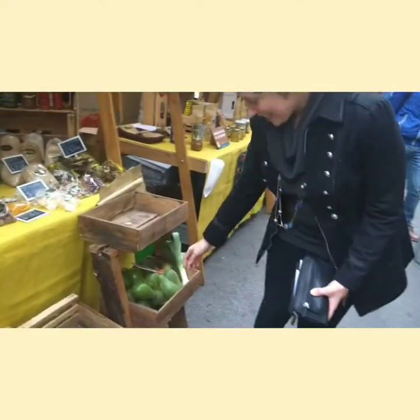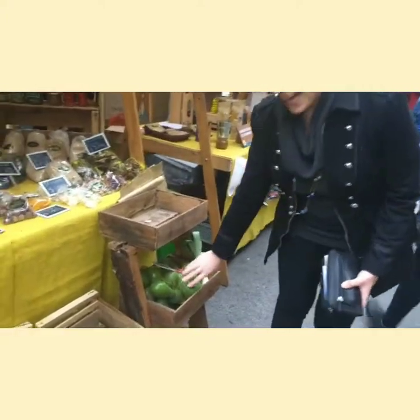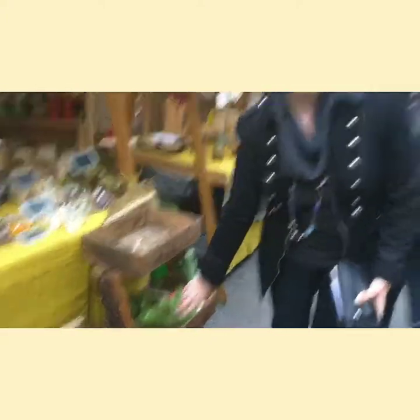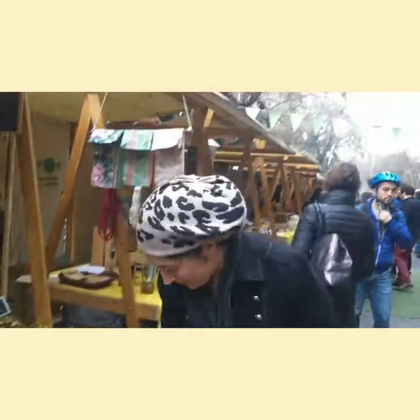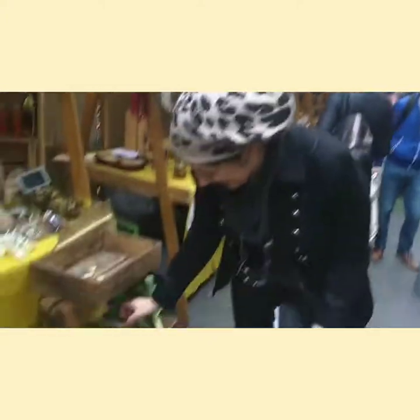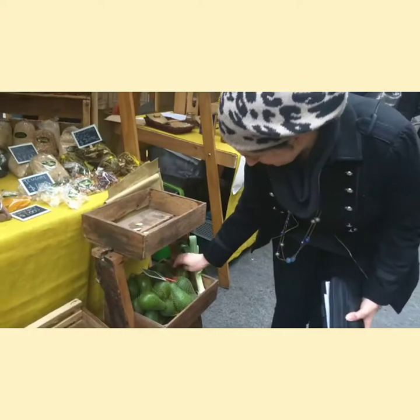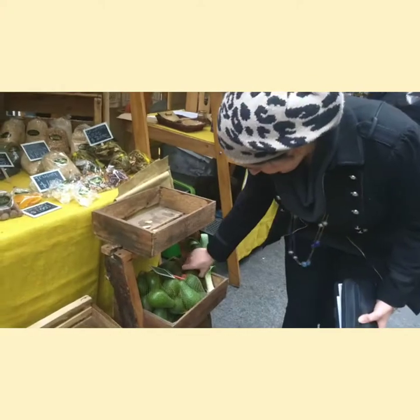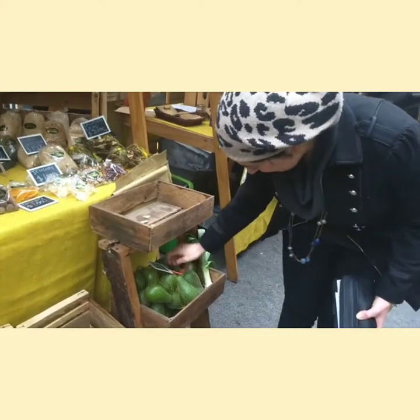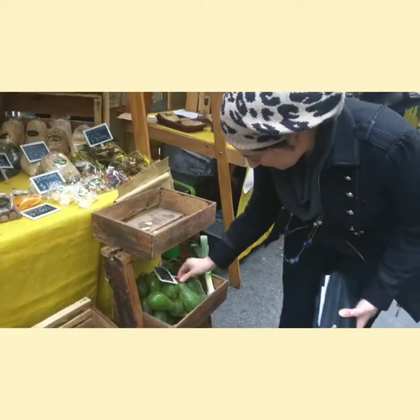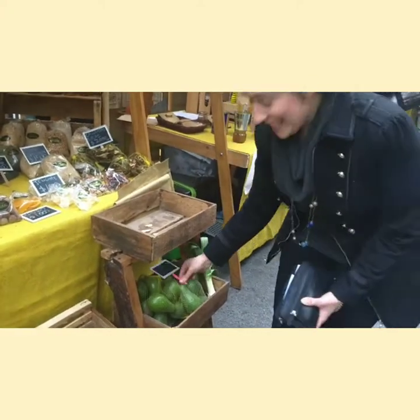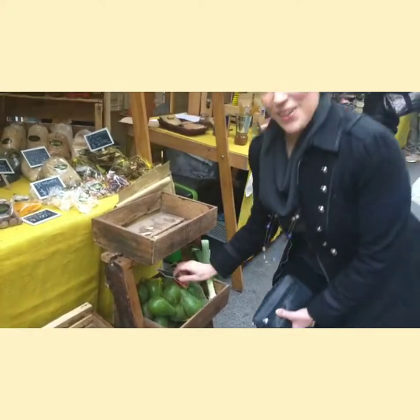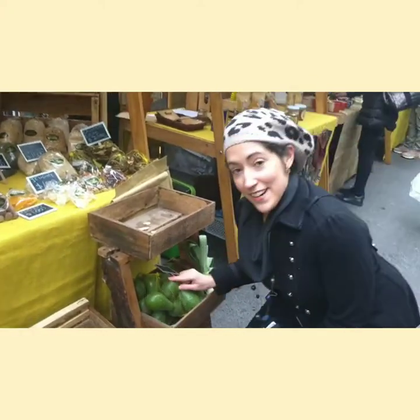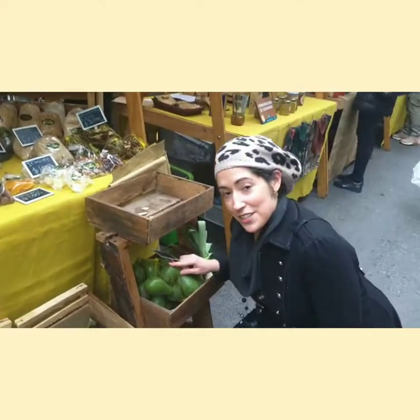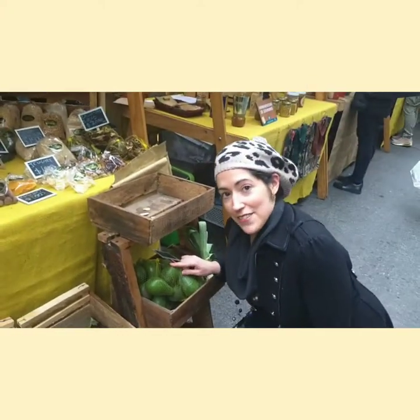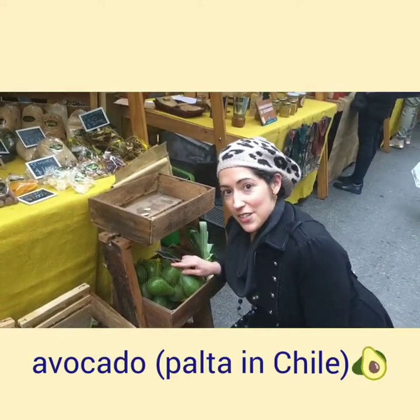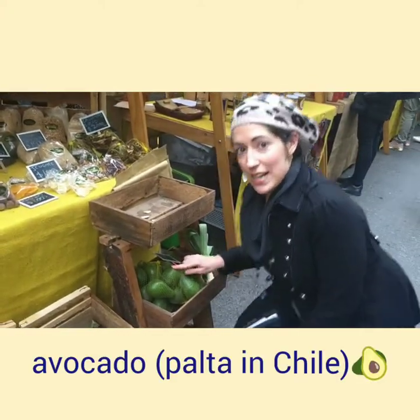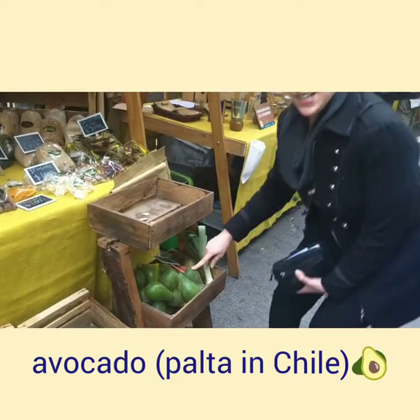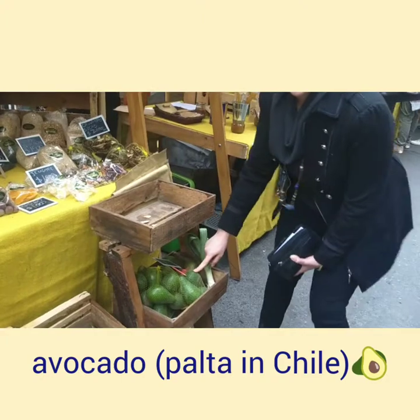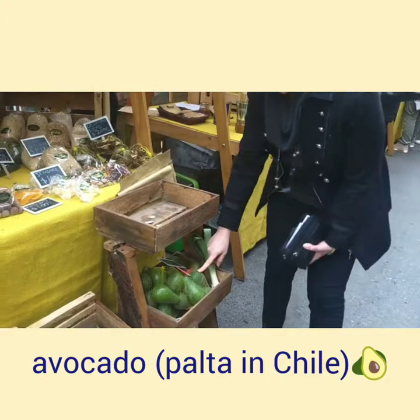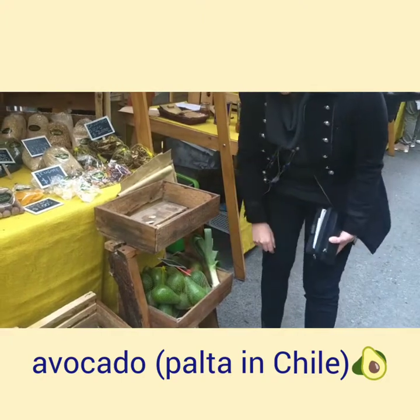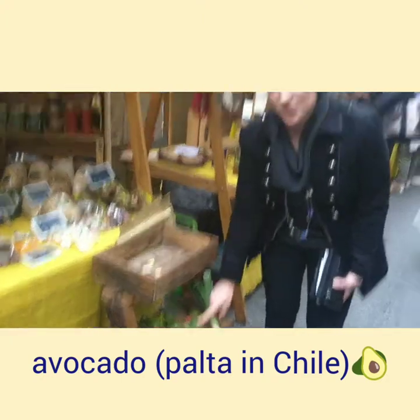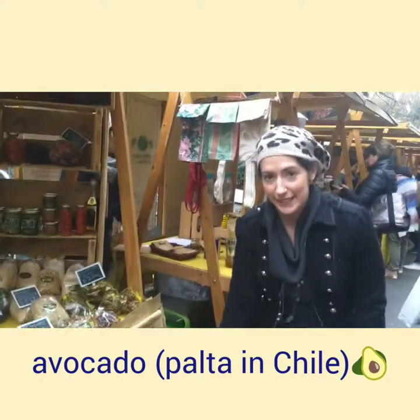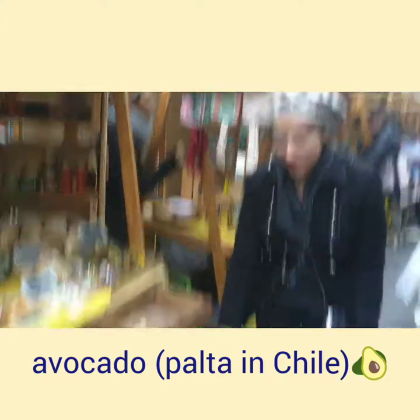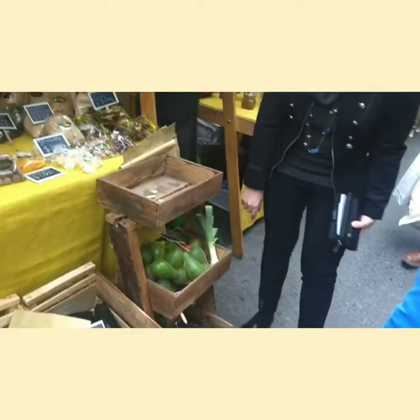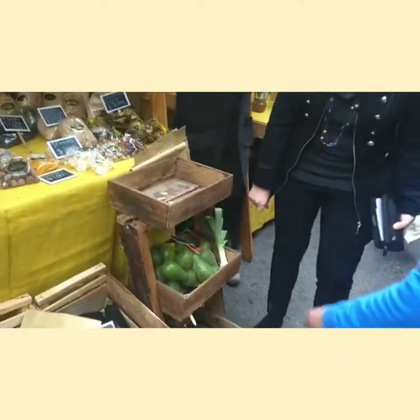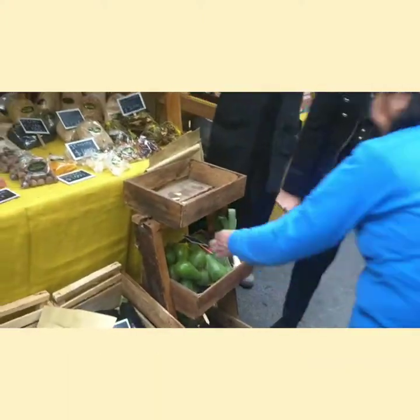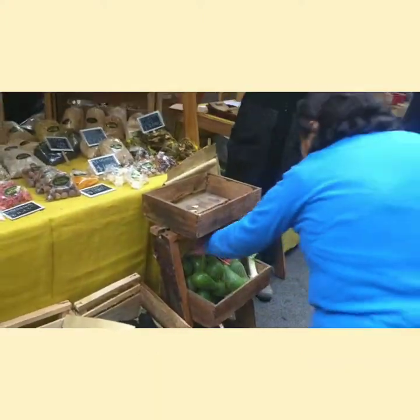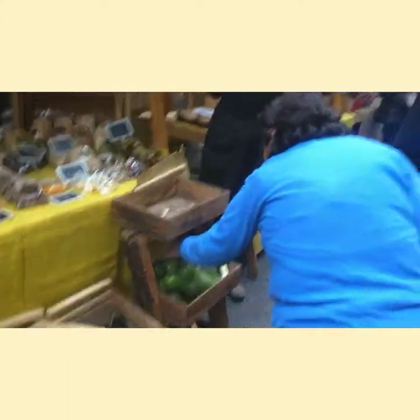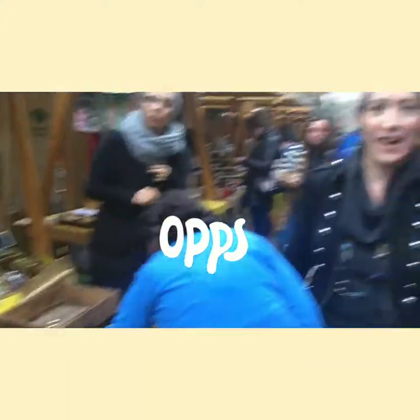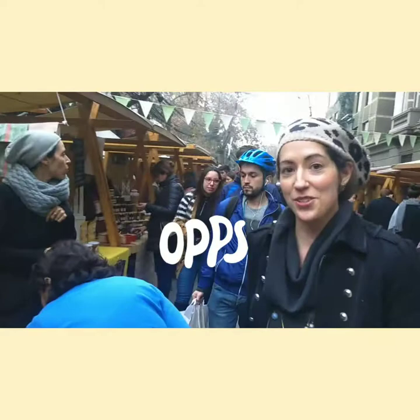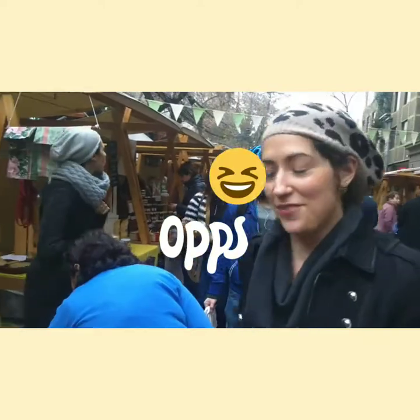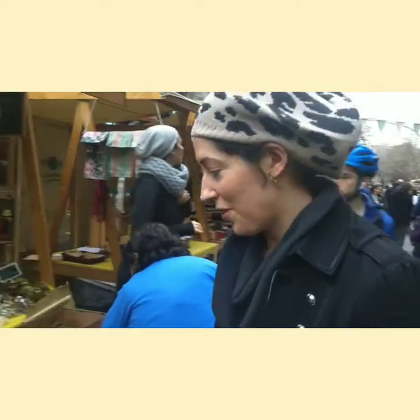This over here is called avocado. And here it's called palta — that's the Spanish name. And someone's buying it, so we just have to move over.